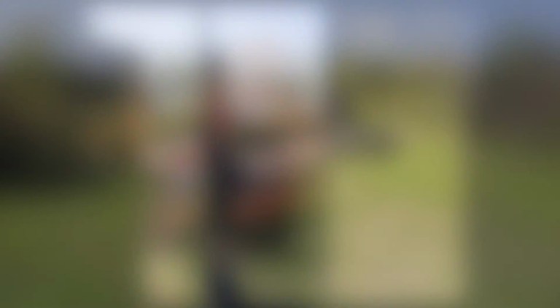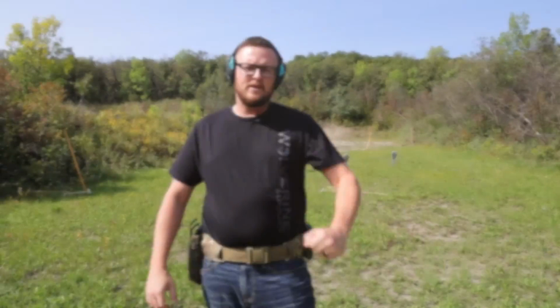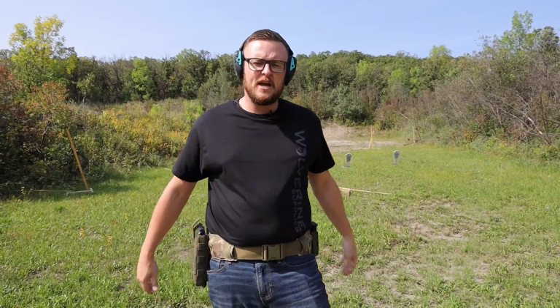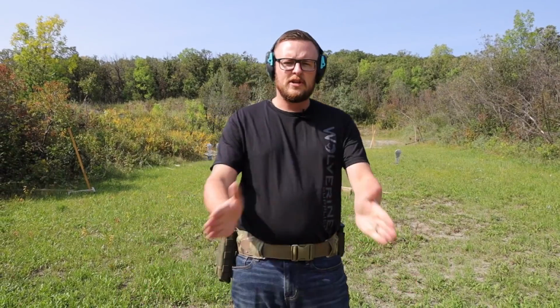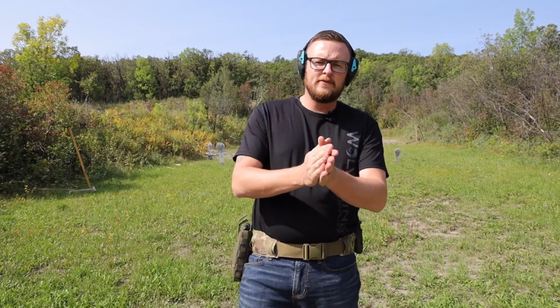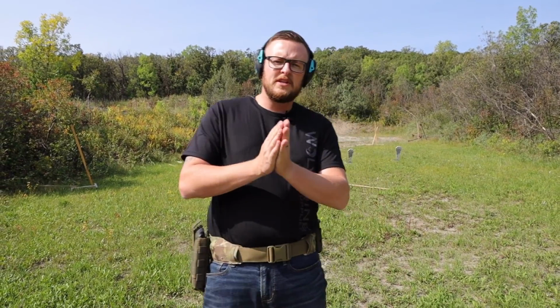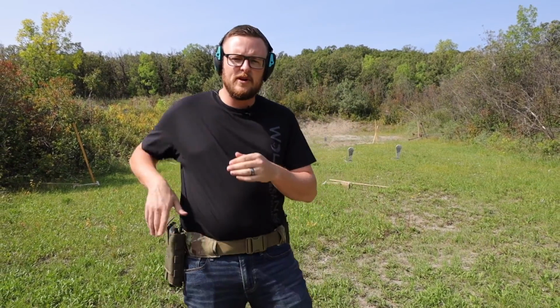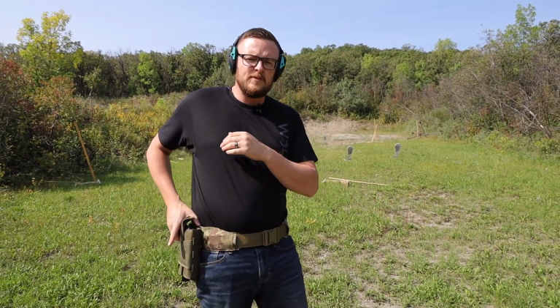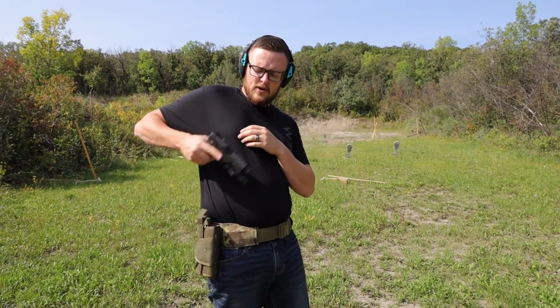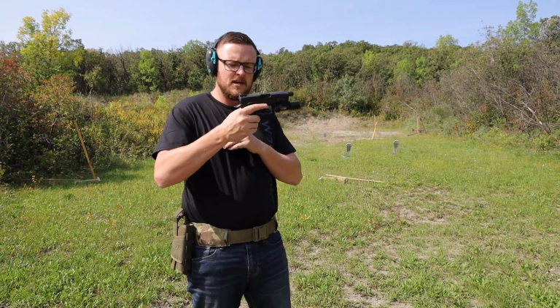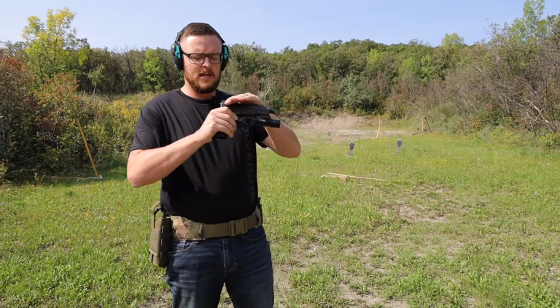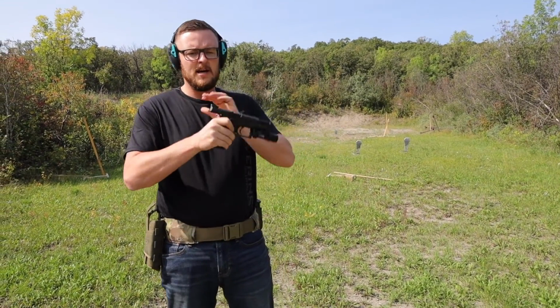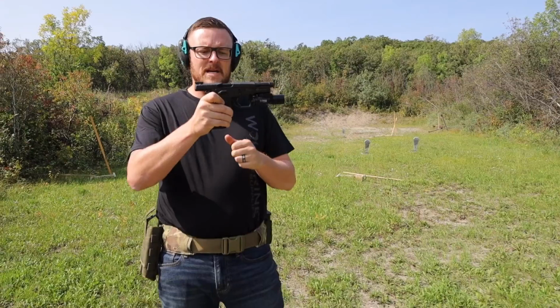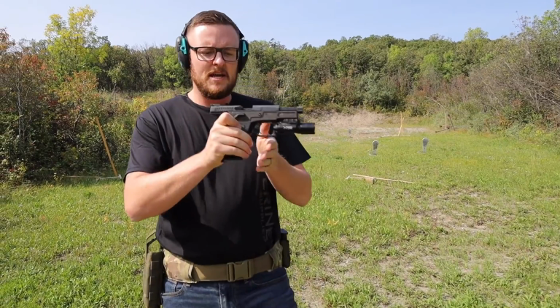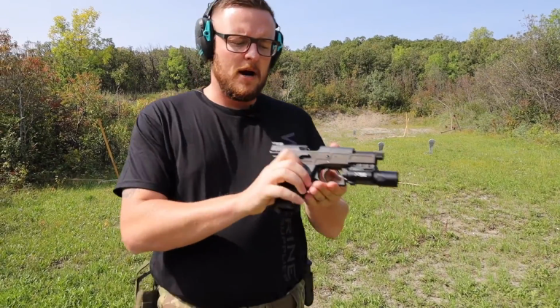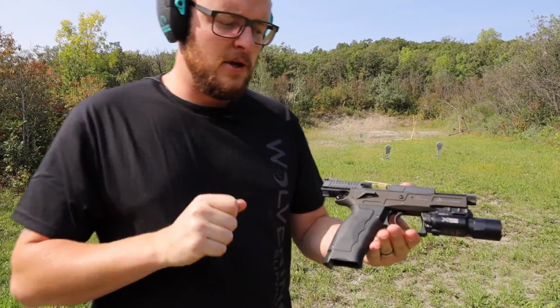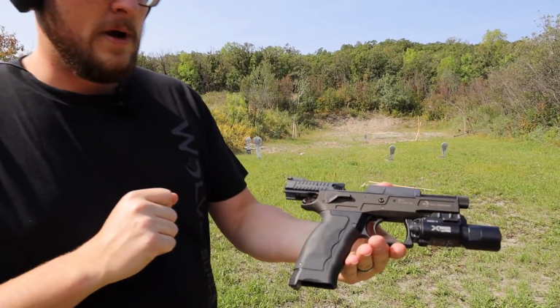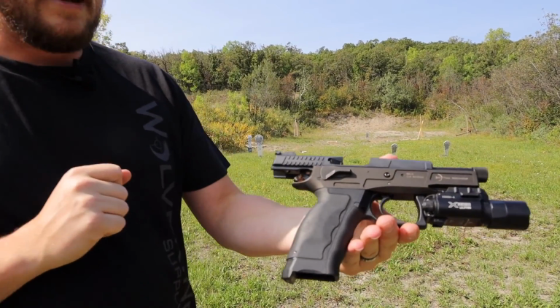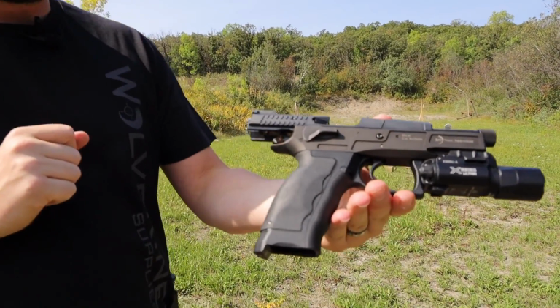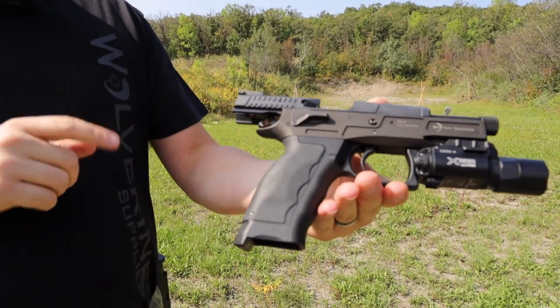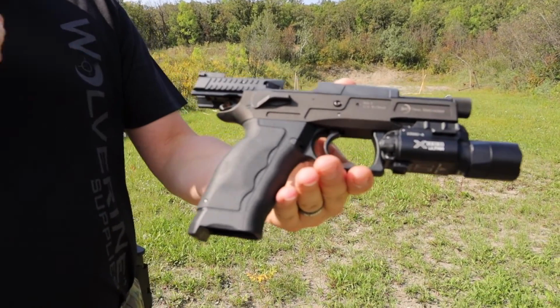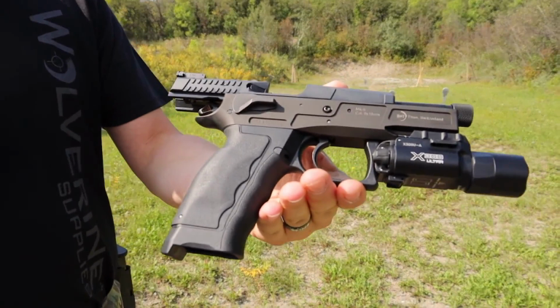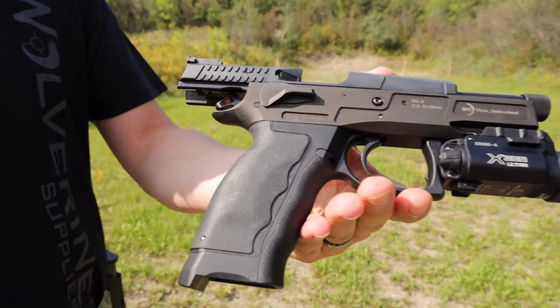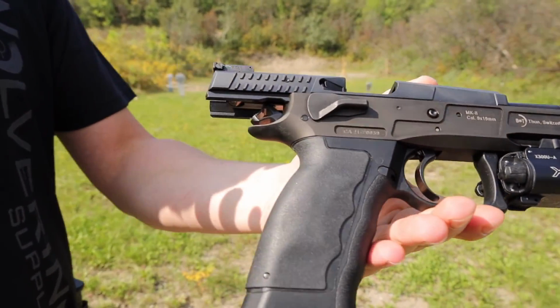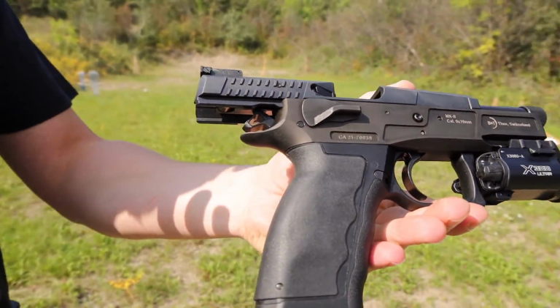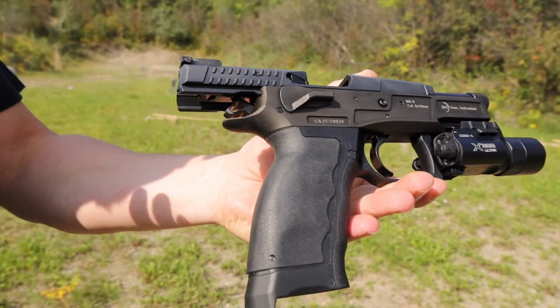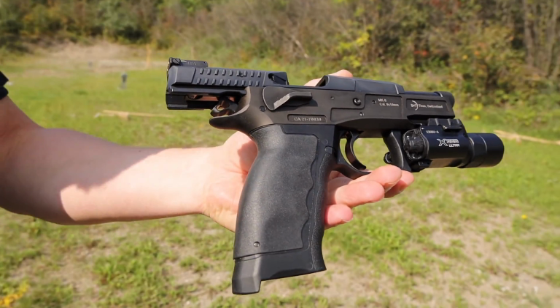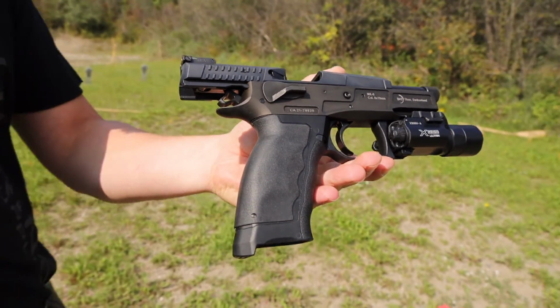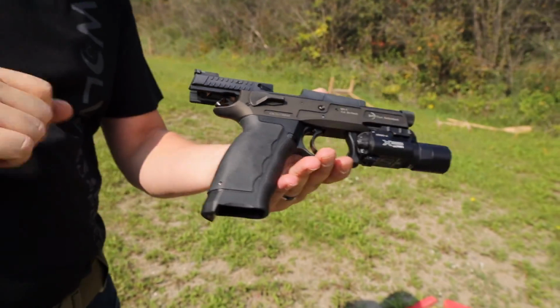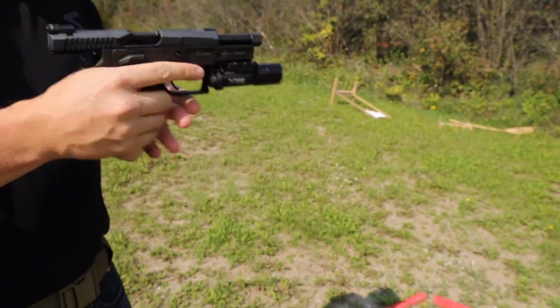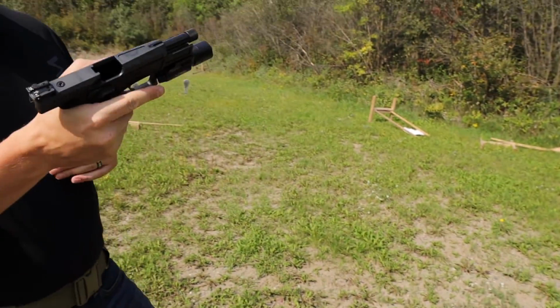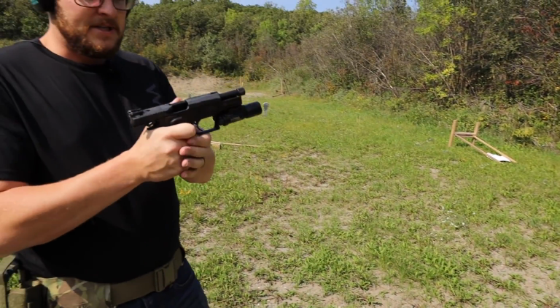Back on the range again for another QD review. Today we are going to be reviewing the B&T Mark II 9mm pistol. This is a limited run from B&T out of Switzerland — a fantastic little pistol.